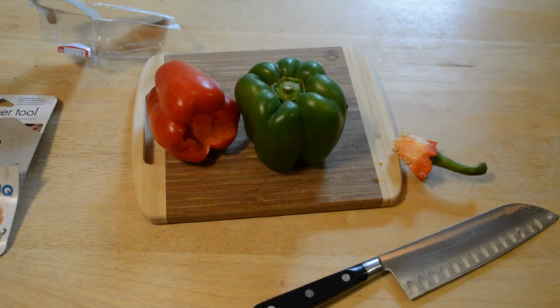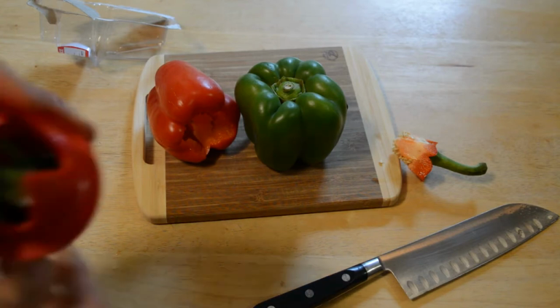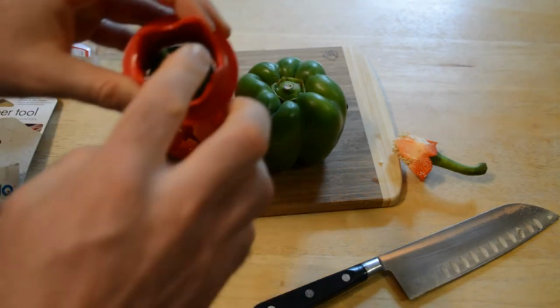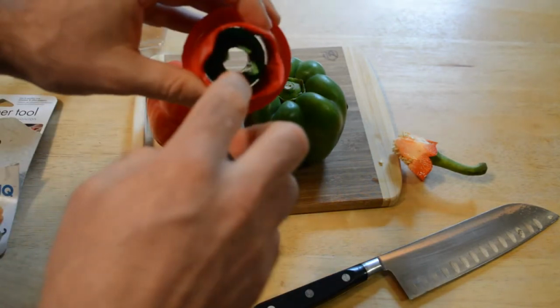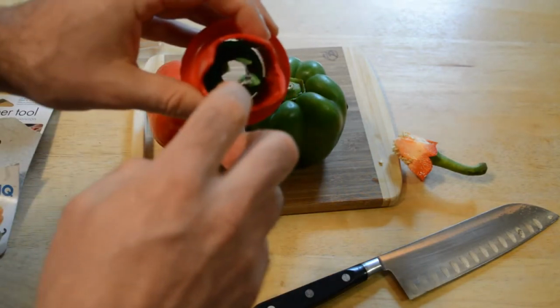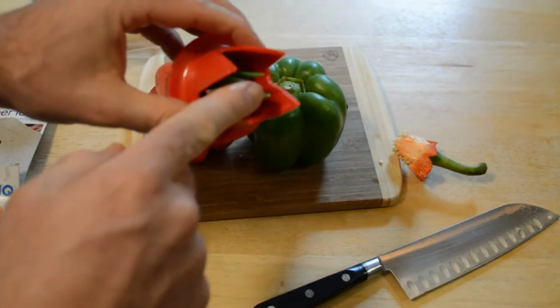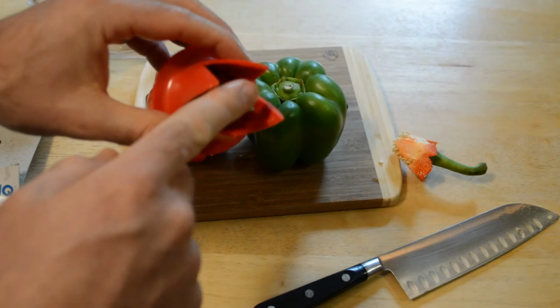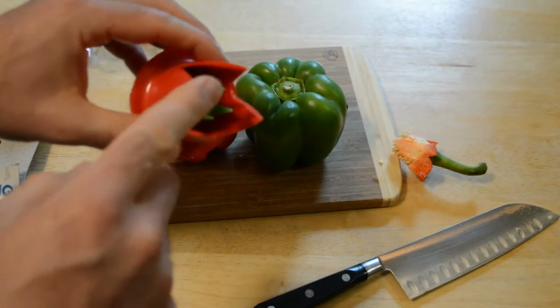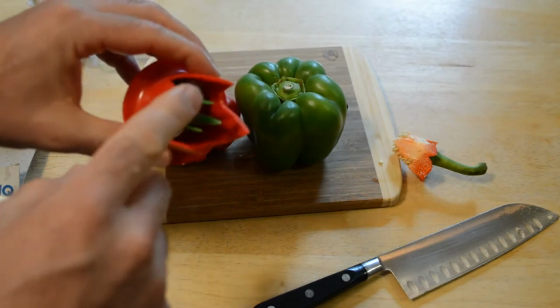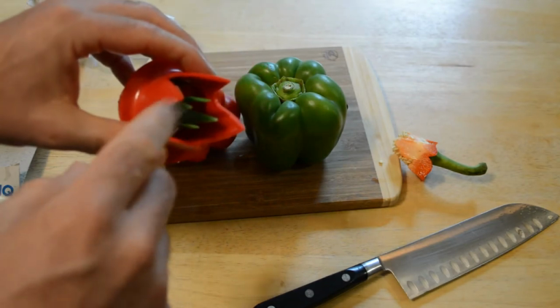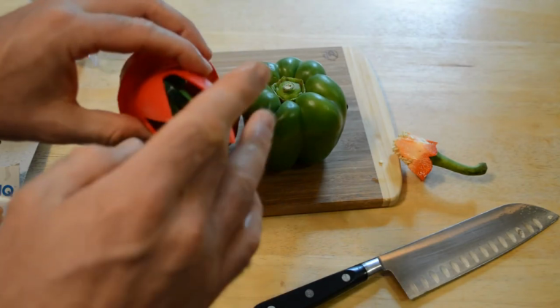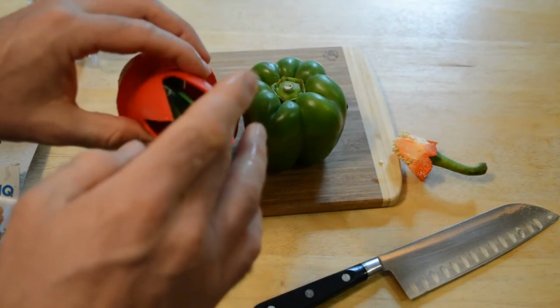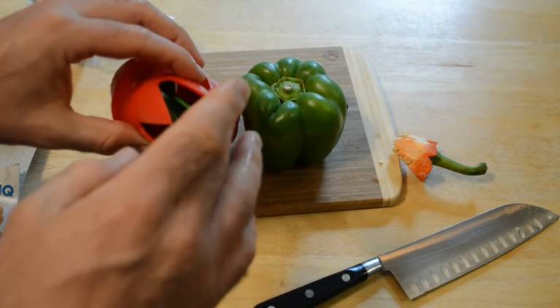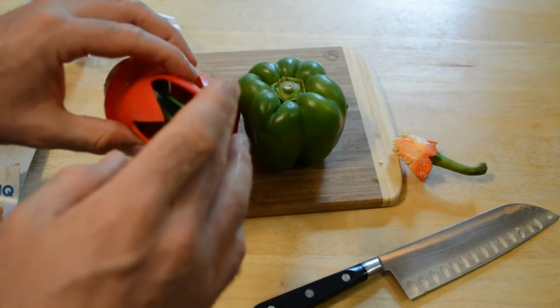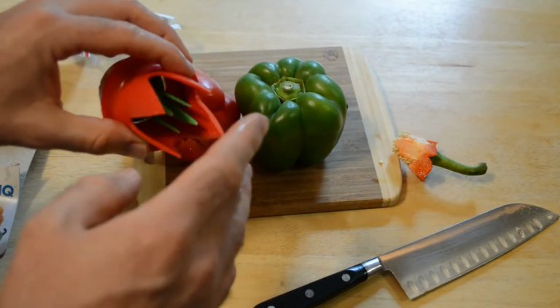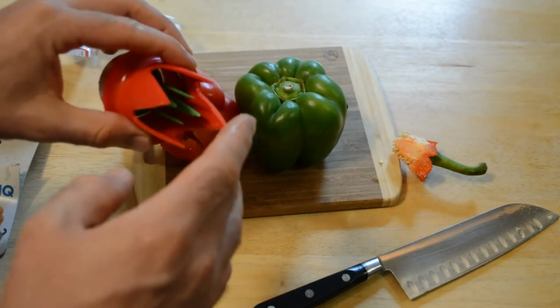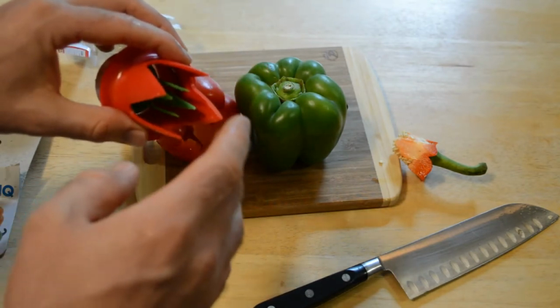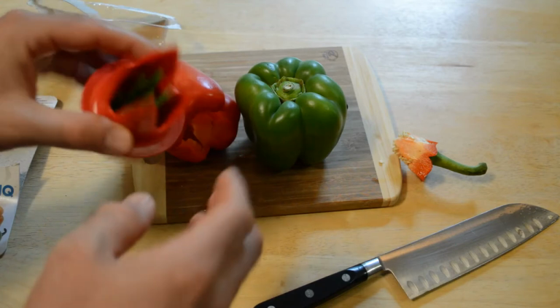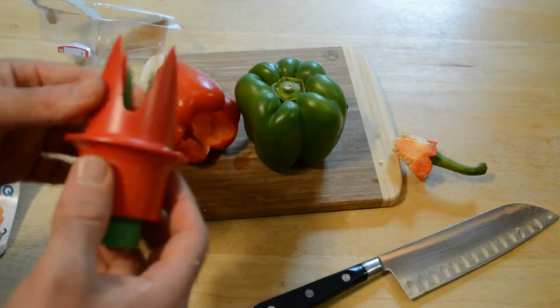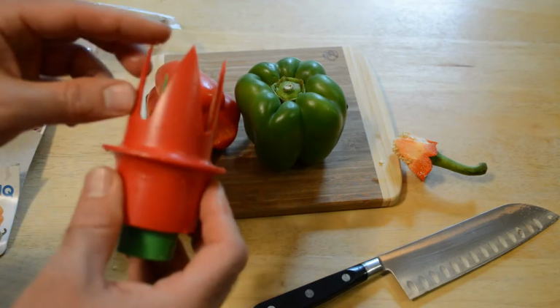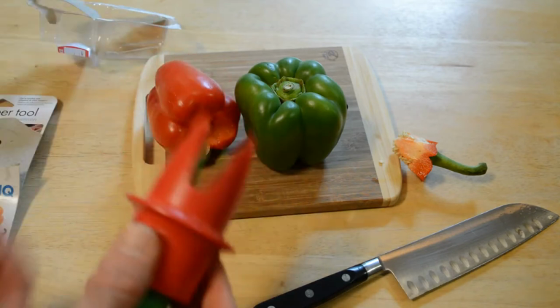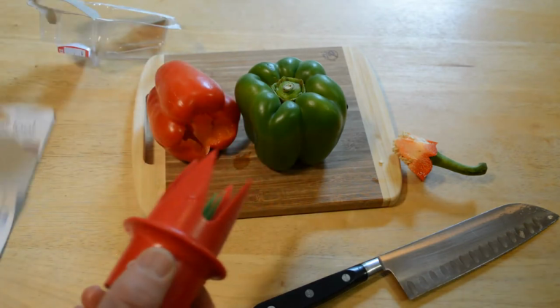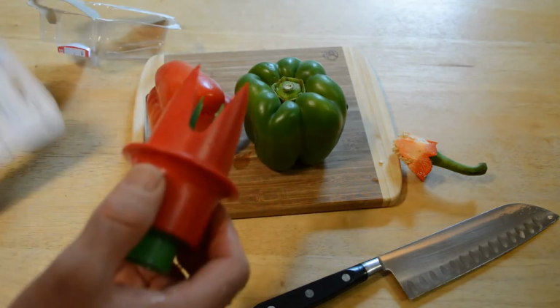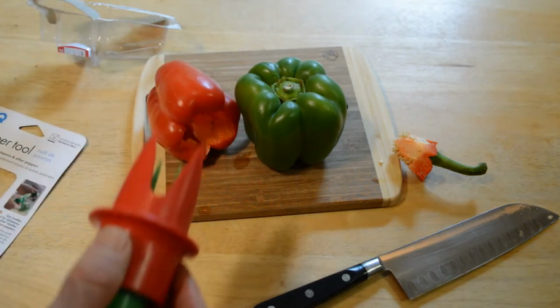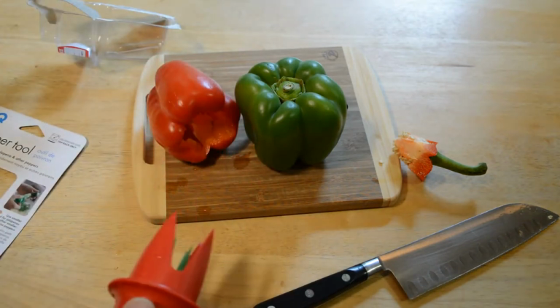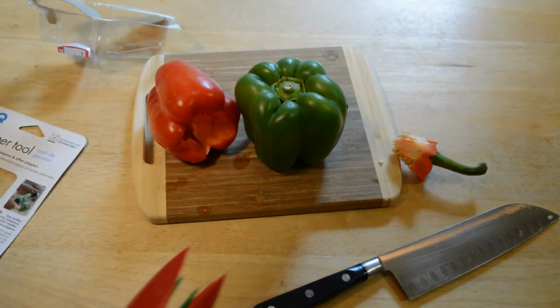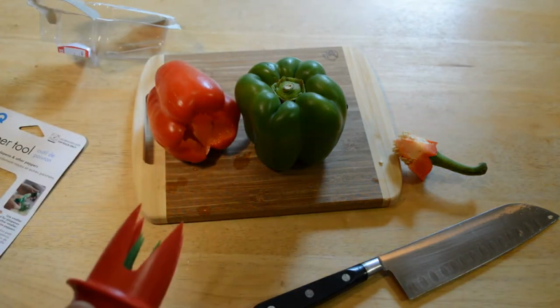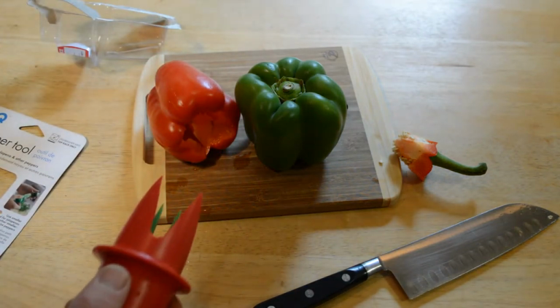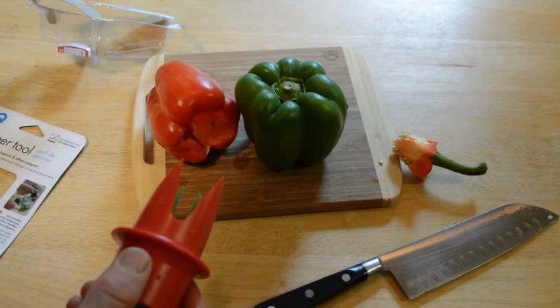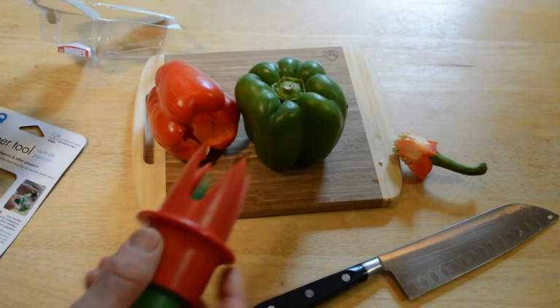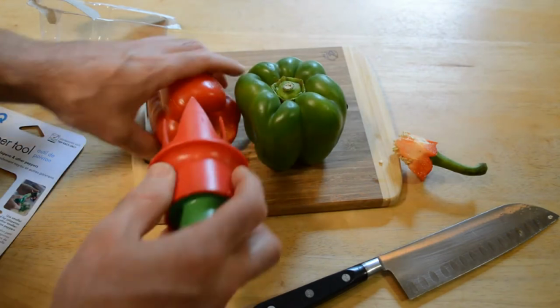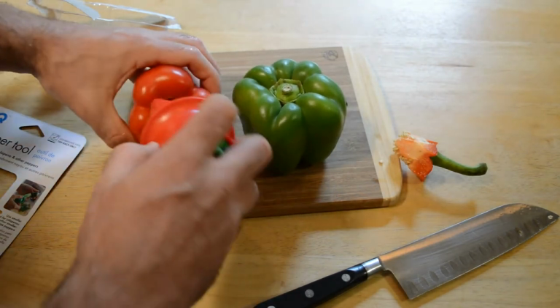Here it is — it has an inner part, the green piece, and it's very very sharp. Very very sharp plastic, especially the outer edge. So, insert pointed ends, turn and pull out to remove core.